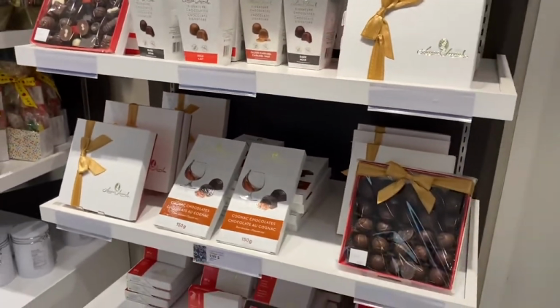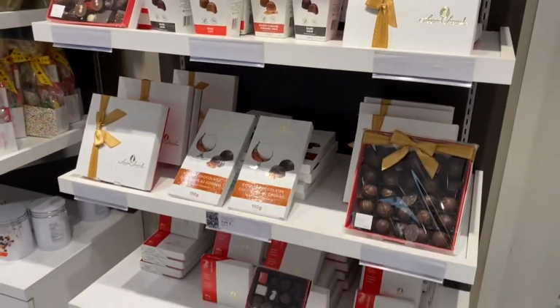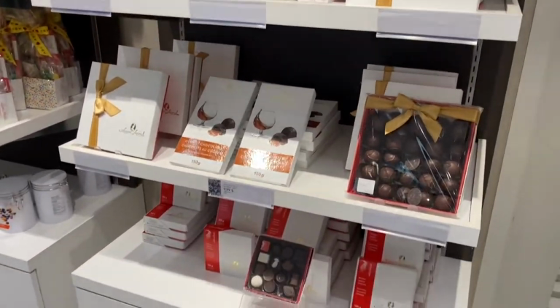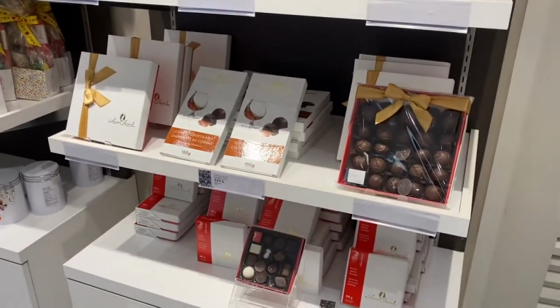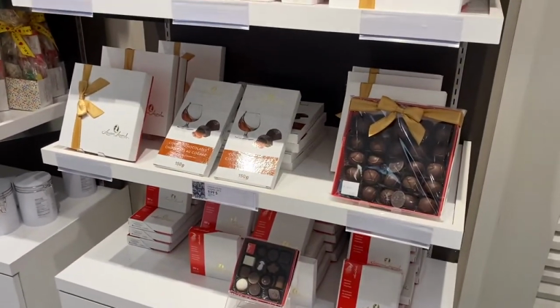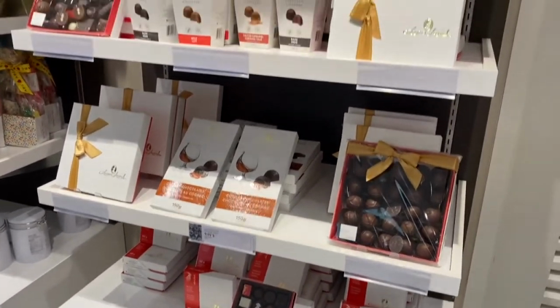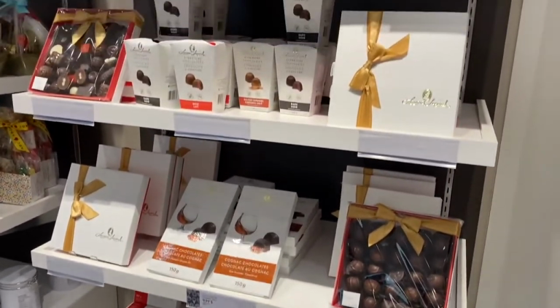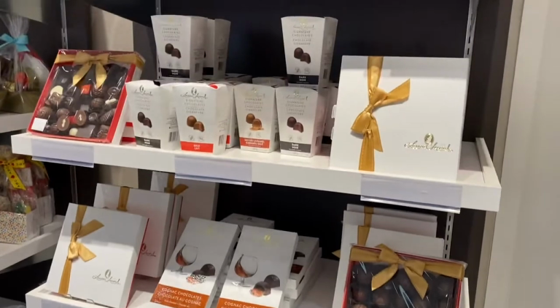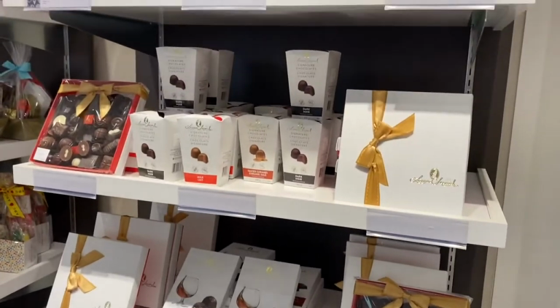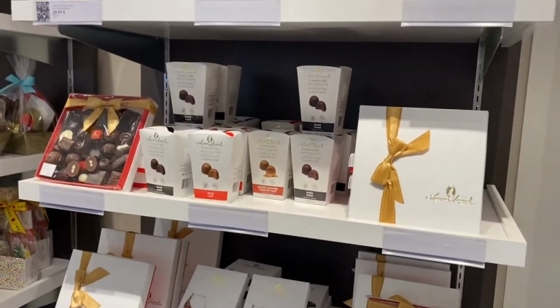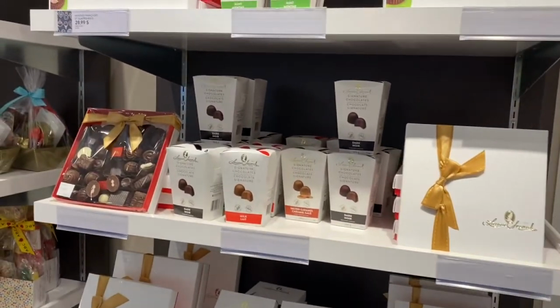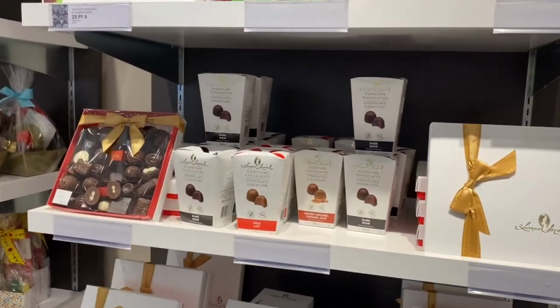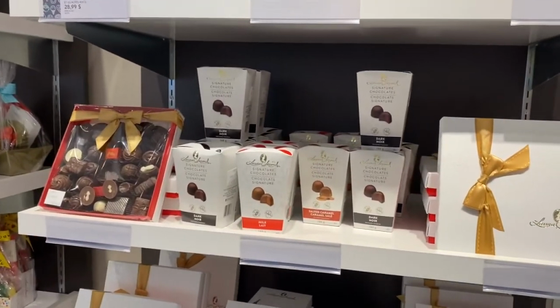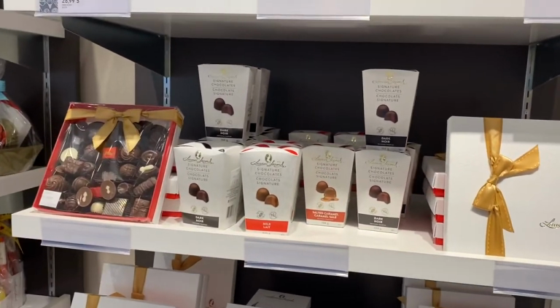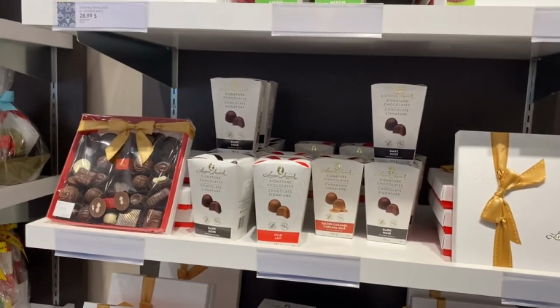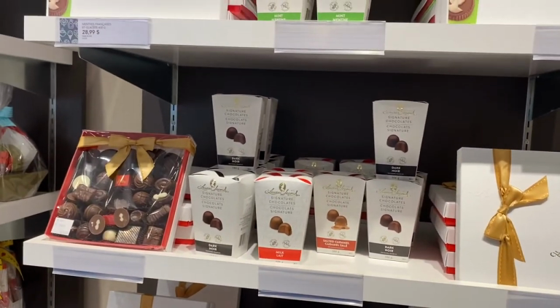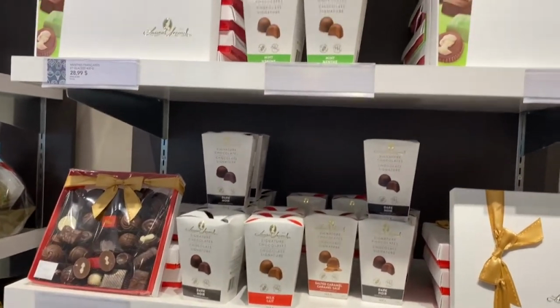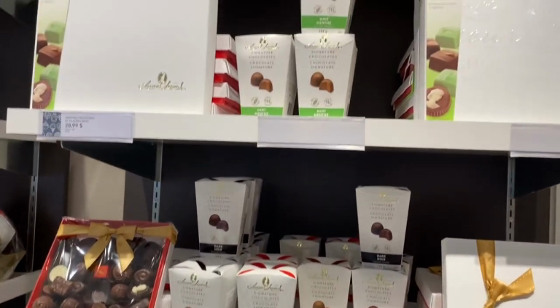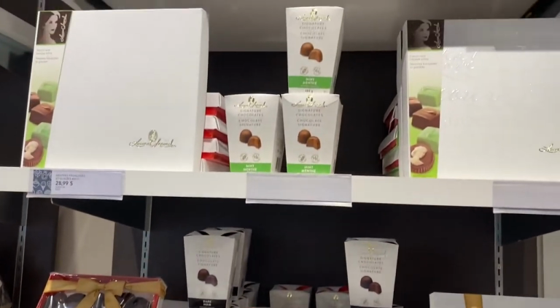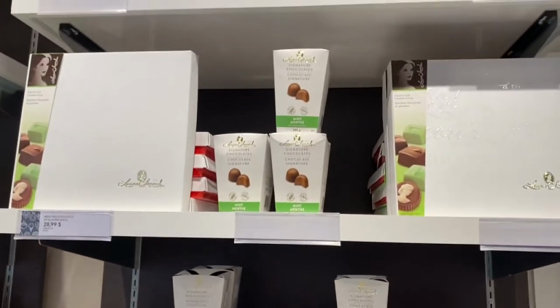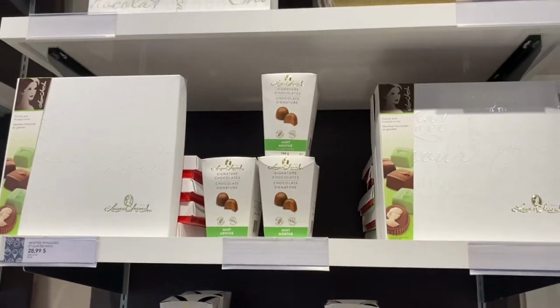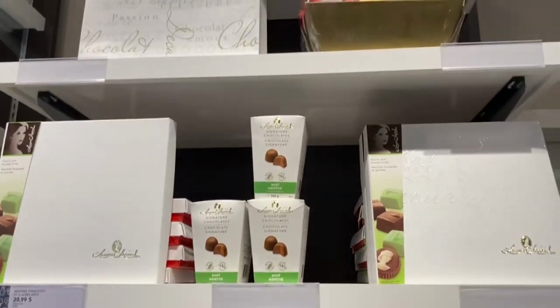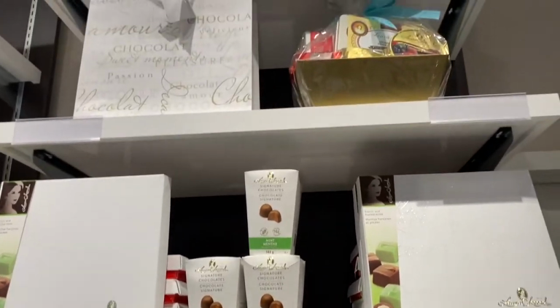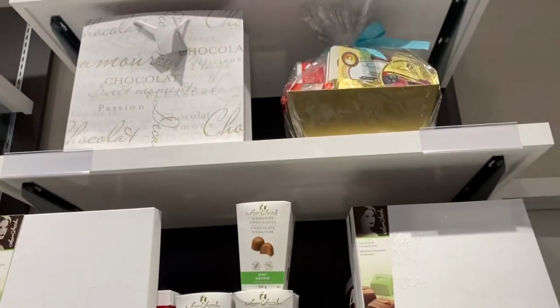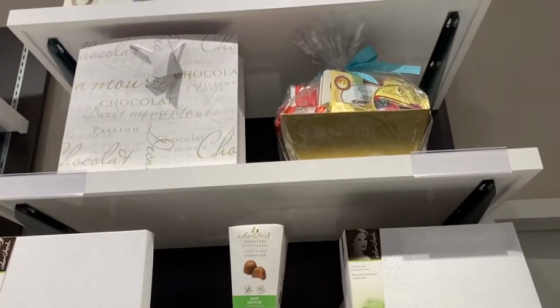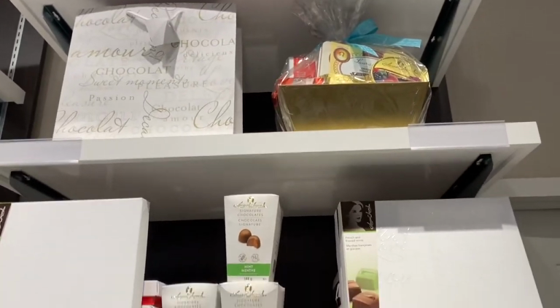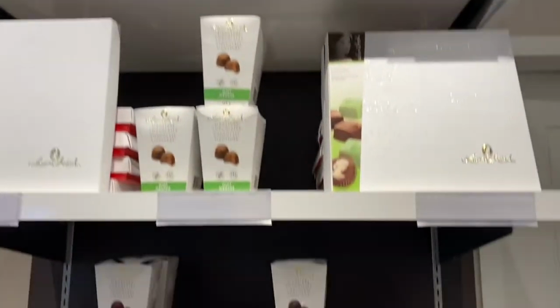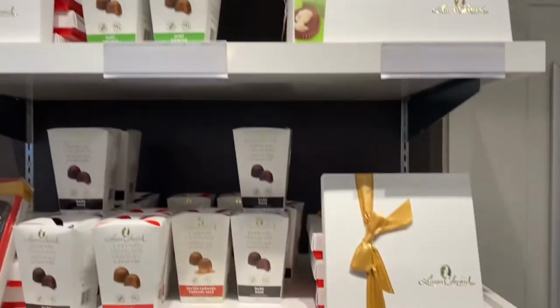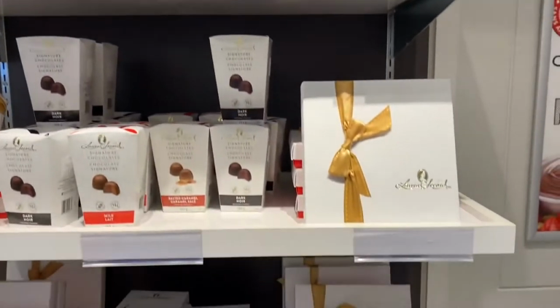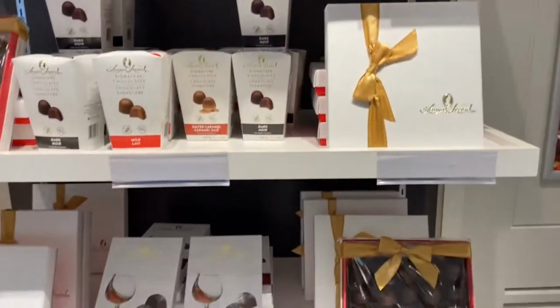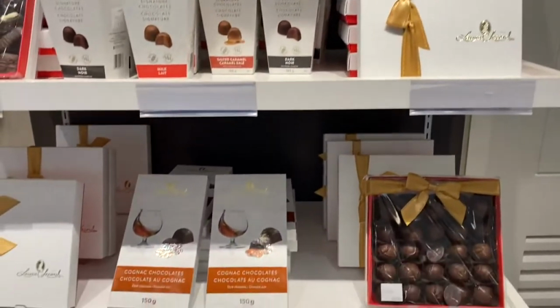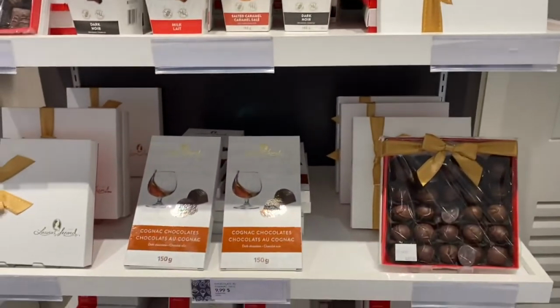From the ones I've tasted before, I would say it's on the mid to high end in terms of chocolate taste. We finally get to the section of the chocolate box assortments.